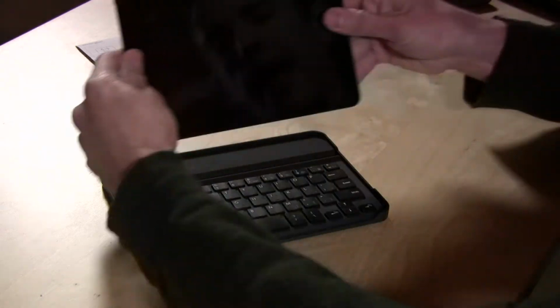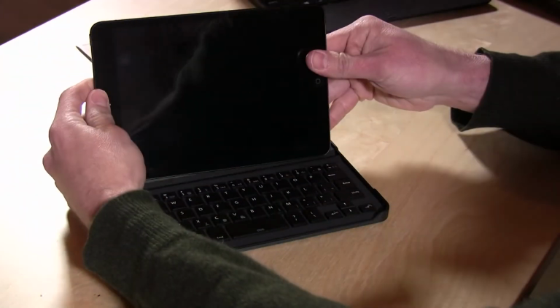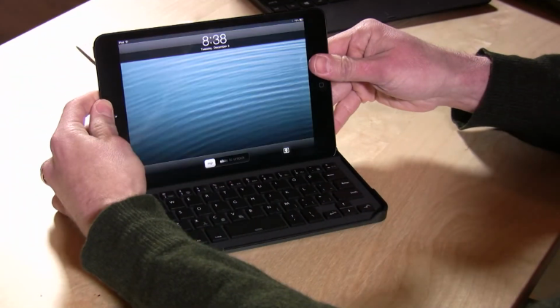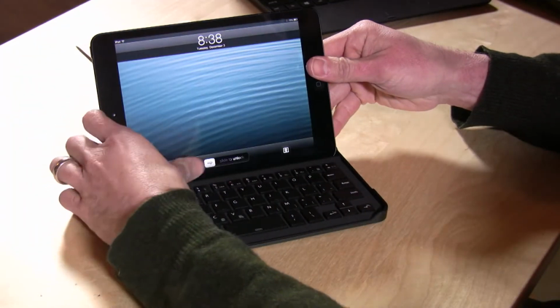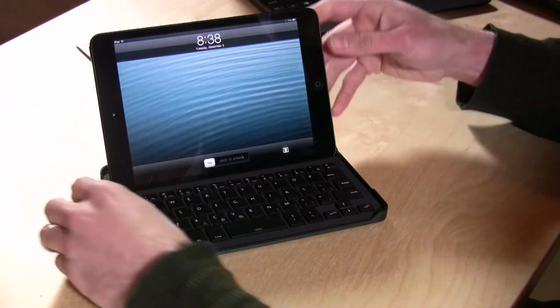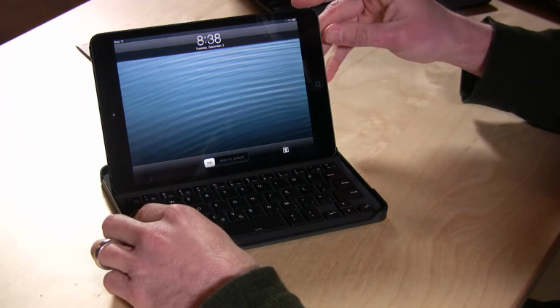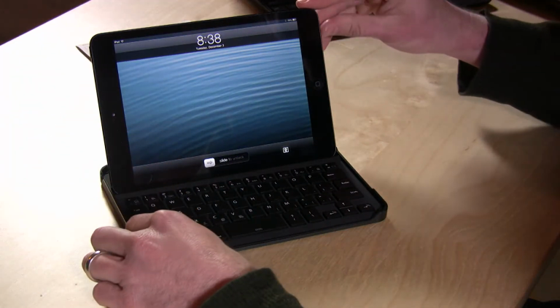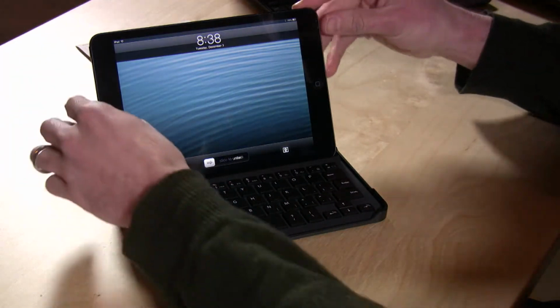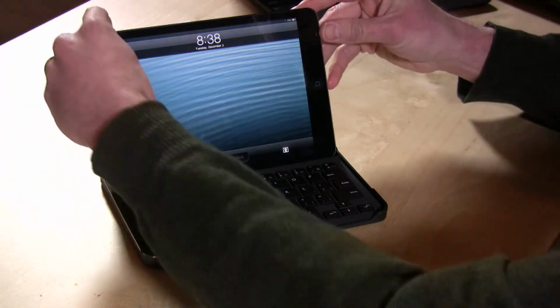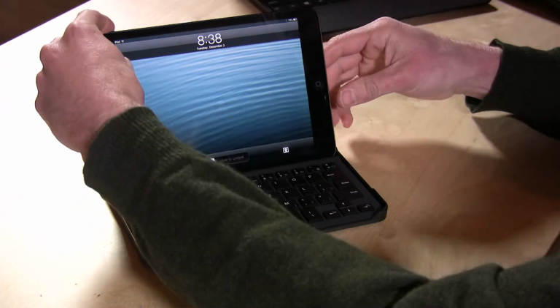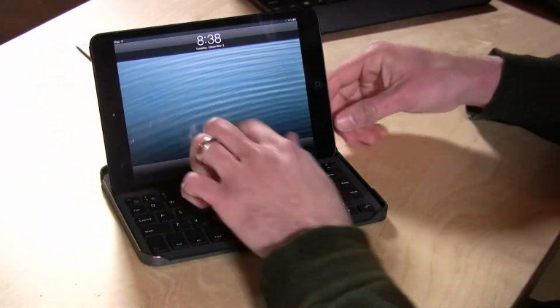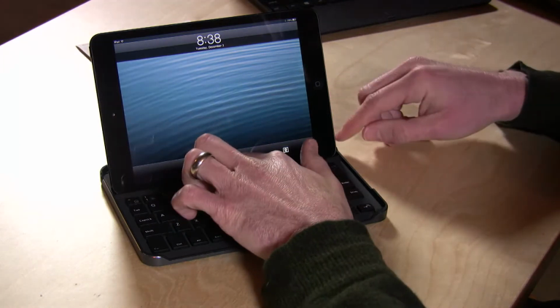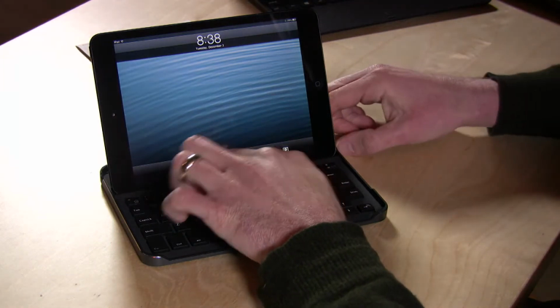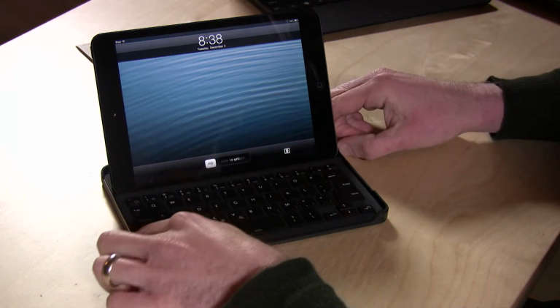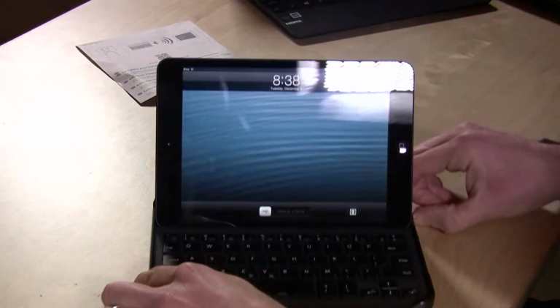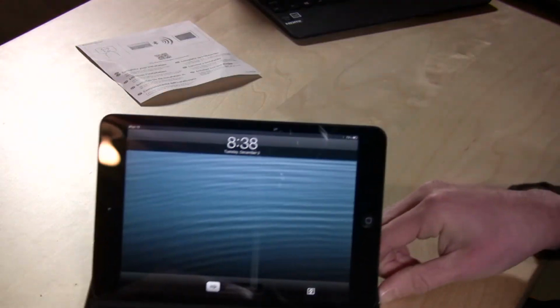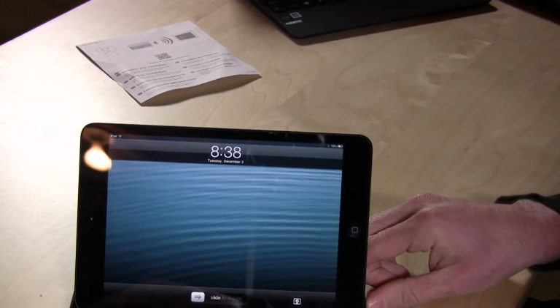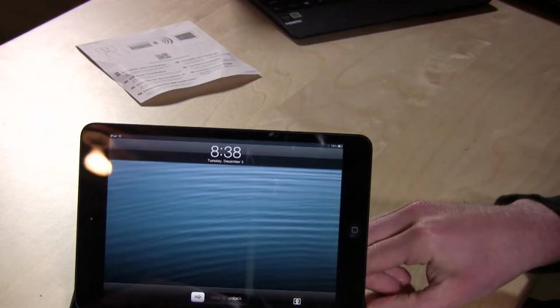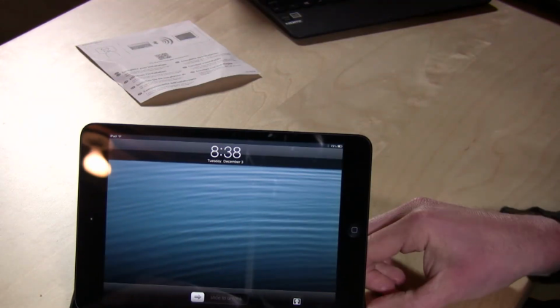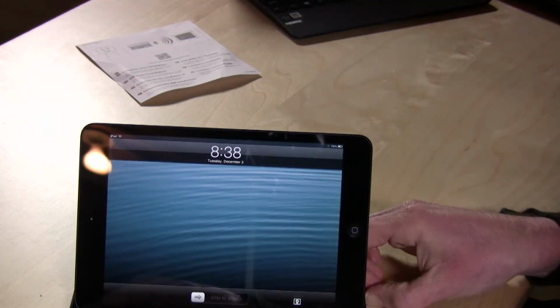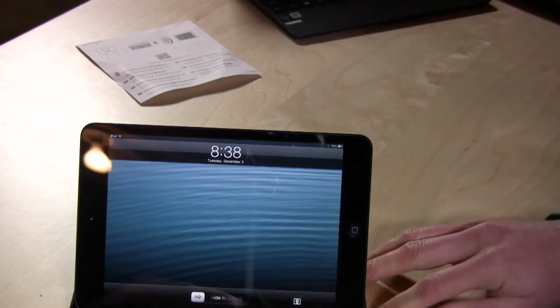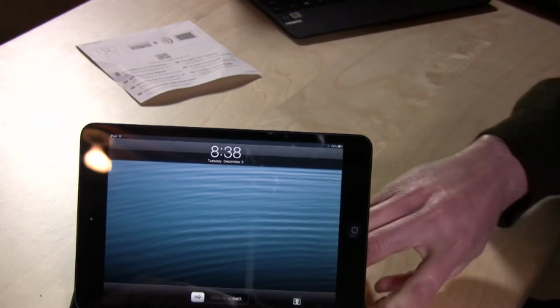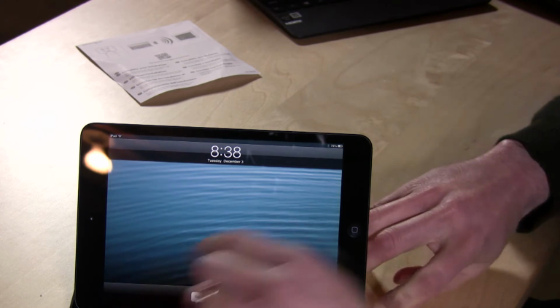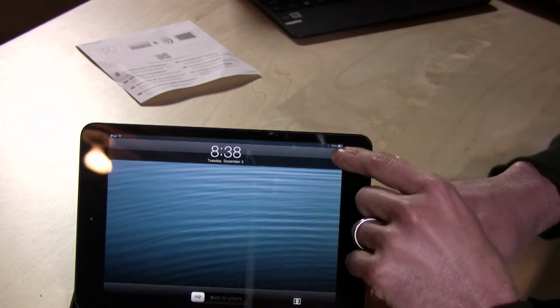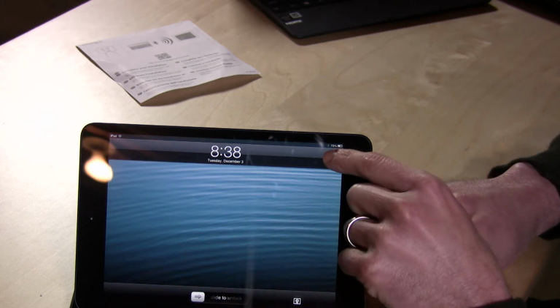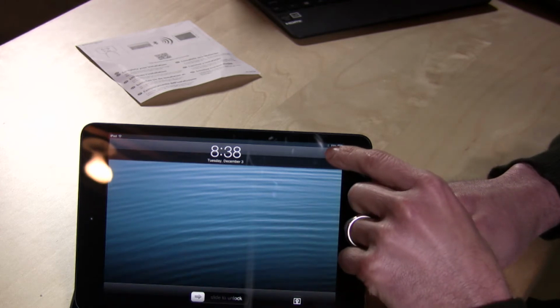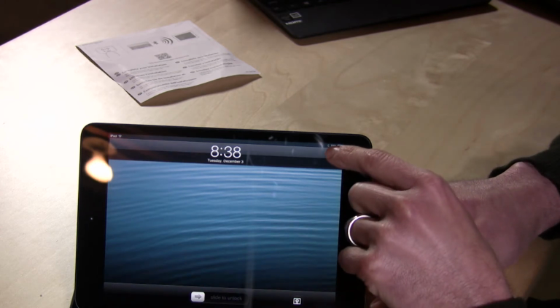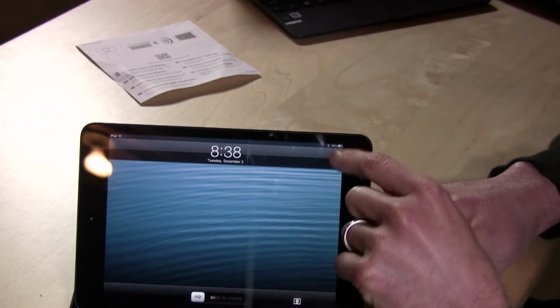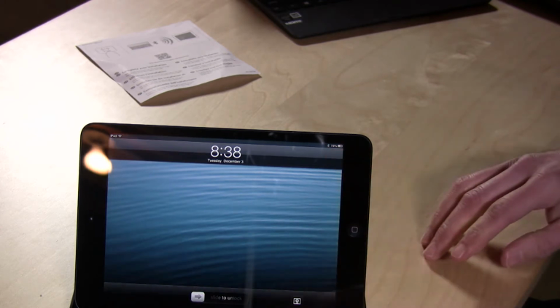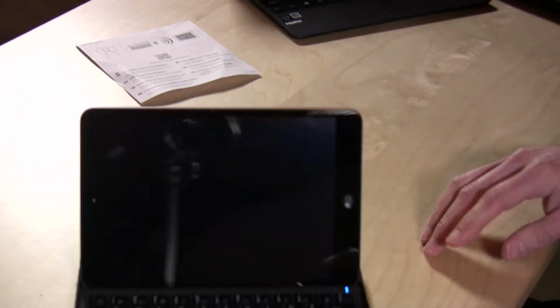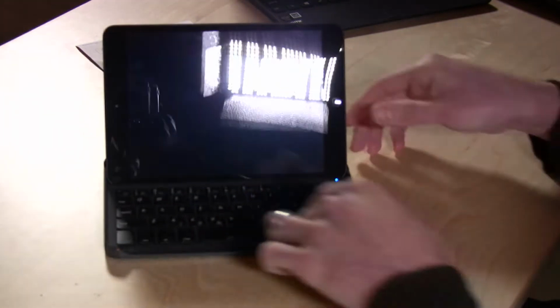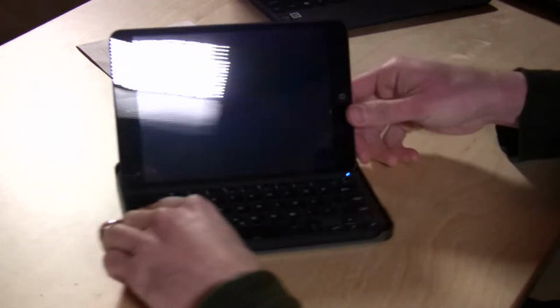However, once you do get everything working properly it does pair up very quickly. I'll just flick the switch here and we'll take a look in the corner — when that little Bluetooth indicator lights up, it pretty much comes up immediately. There it goes, and we are paired up and ready to go.